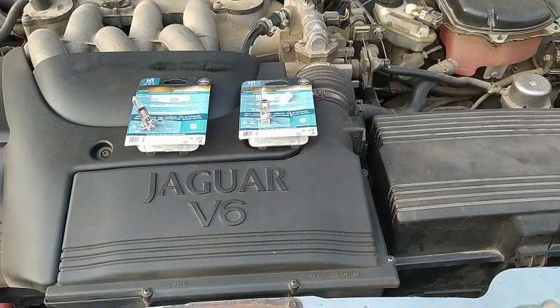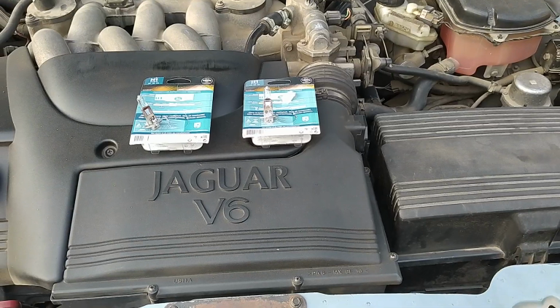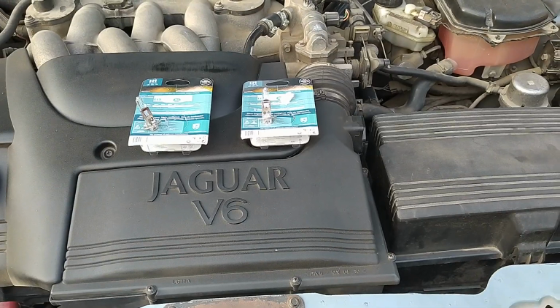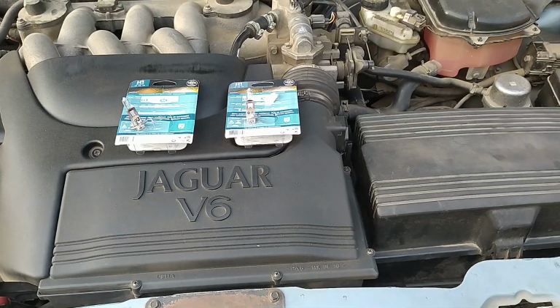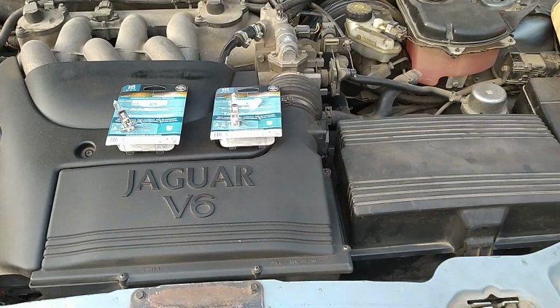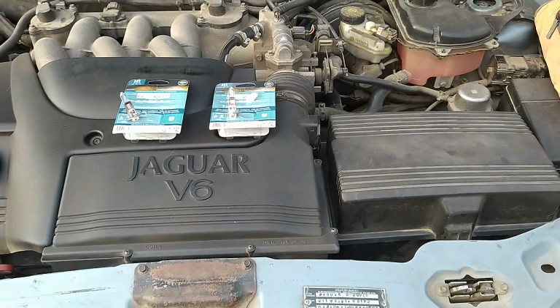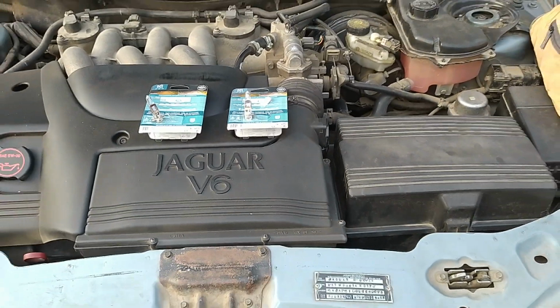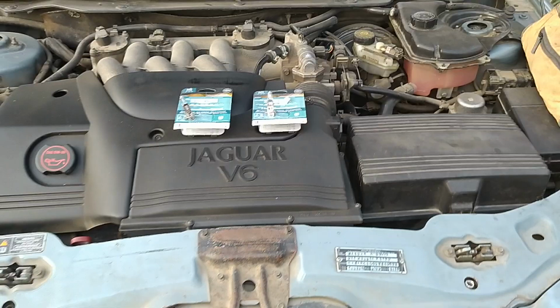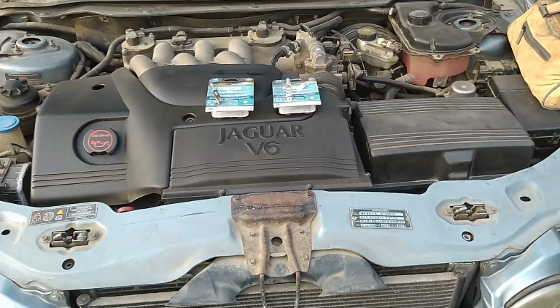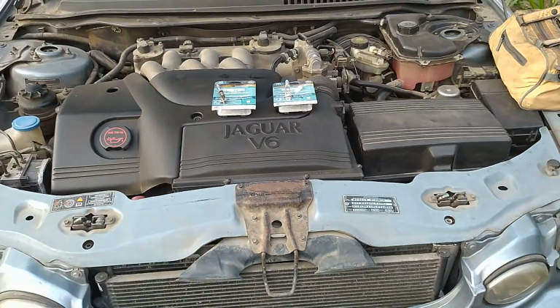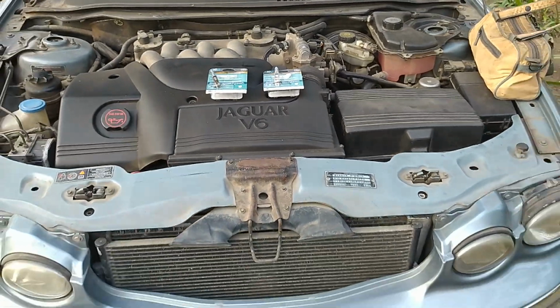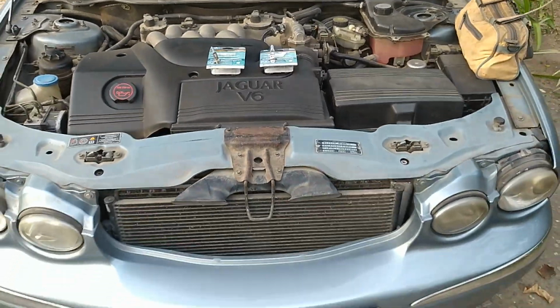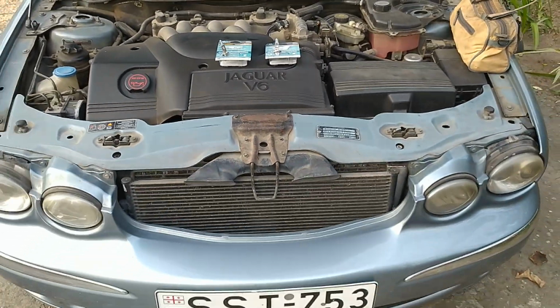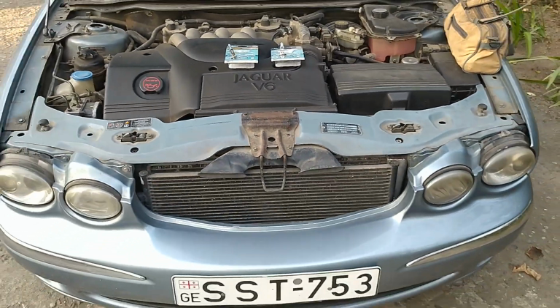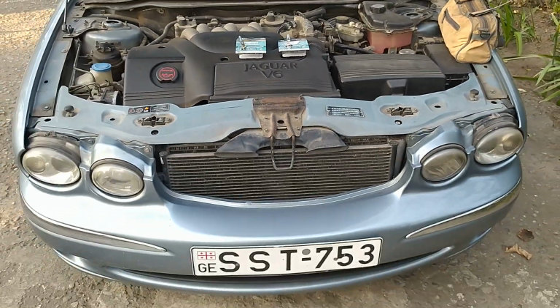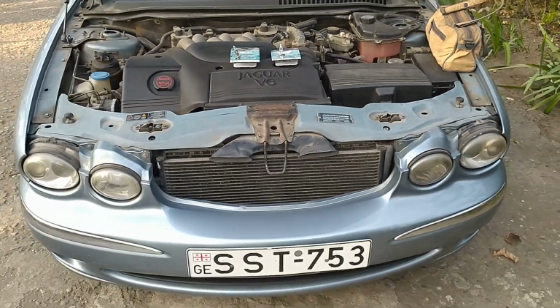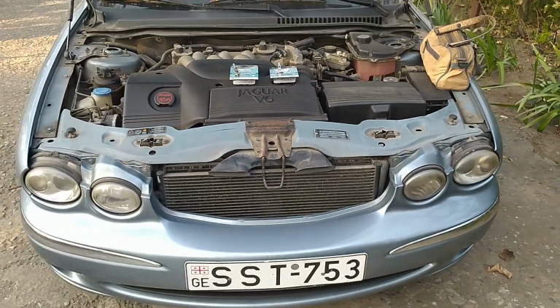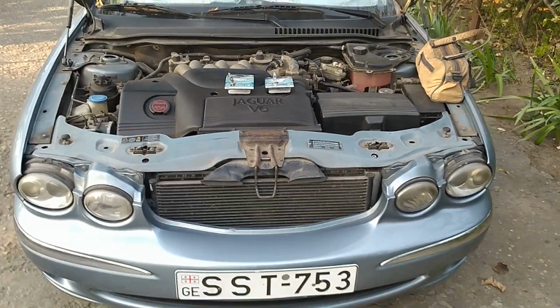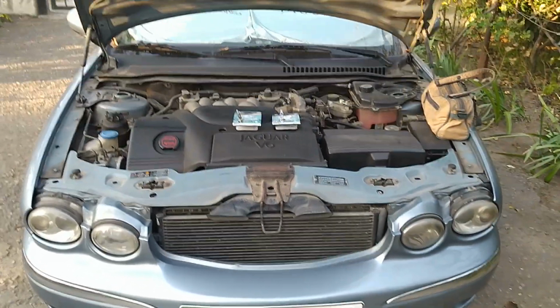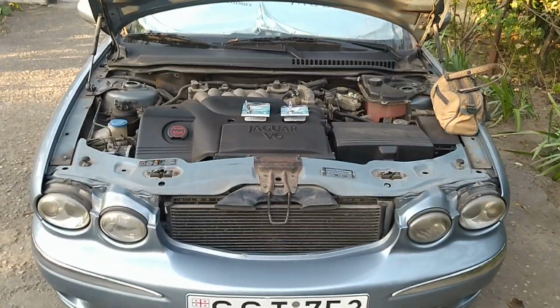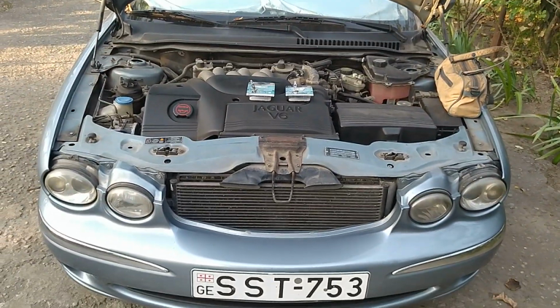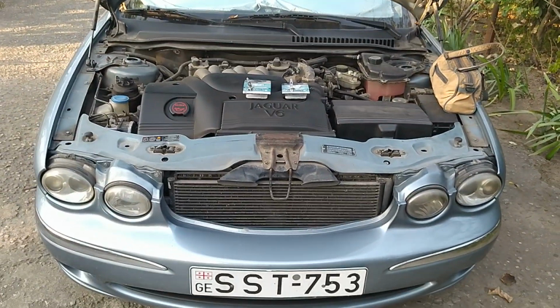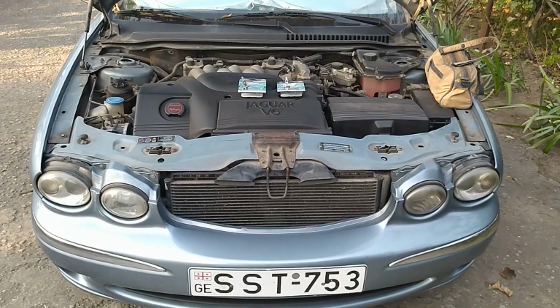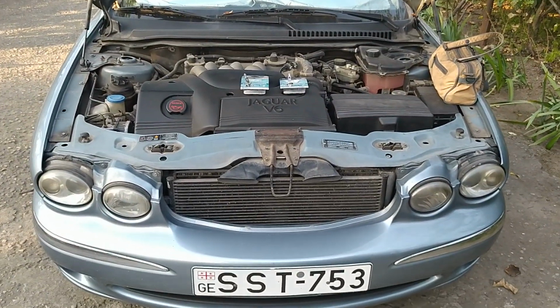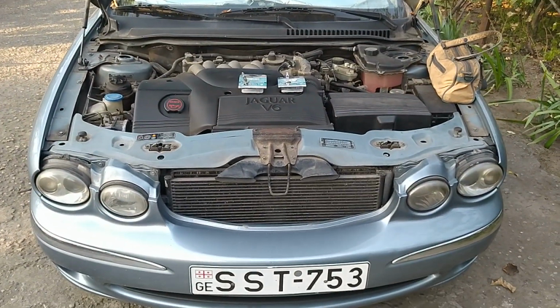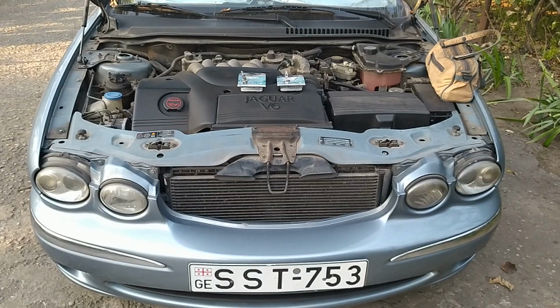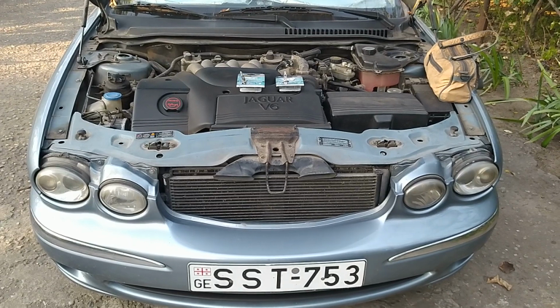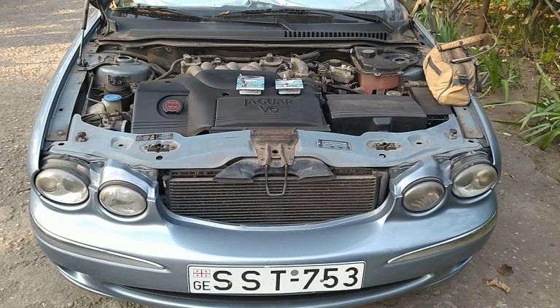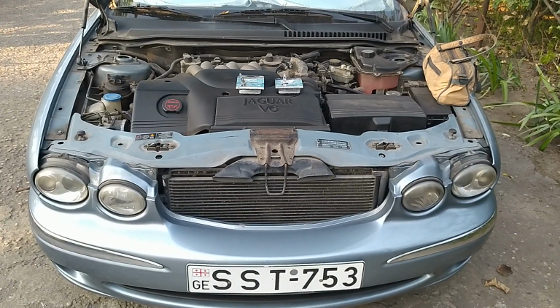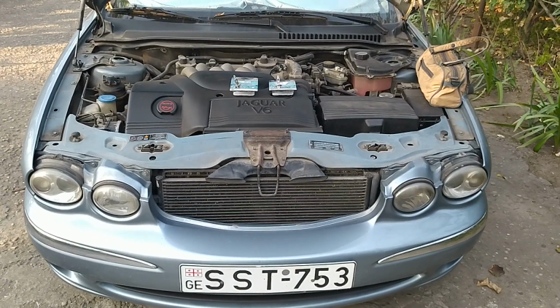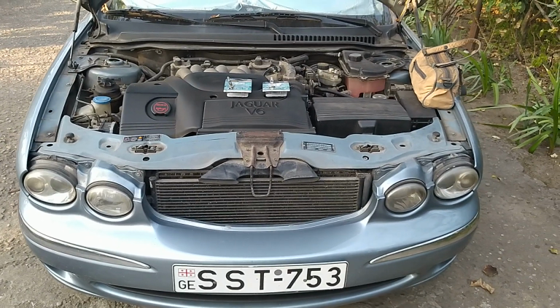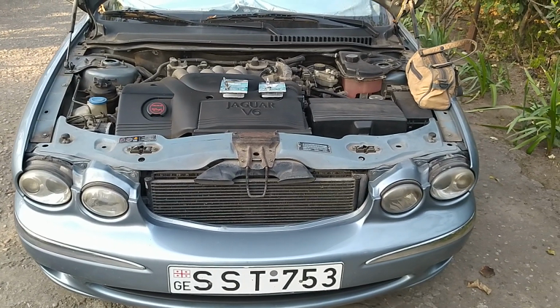After the headlight bulbs were changed, I easily checked that they were working properly, switching them on and off with a key fob.